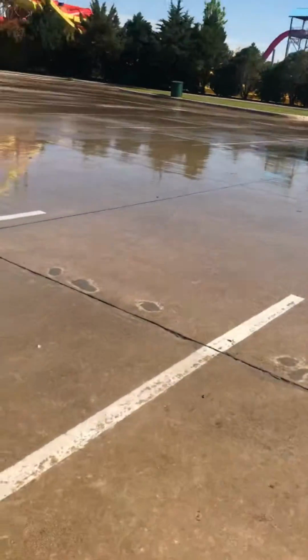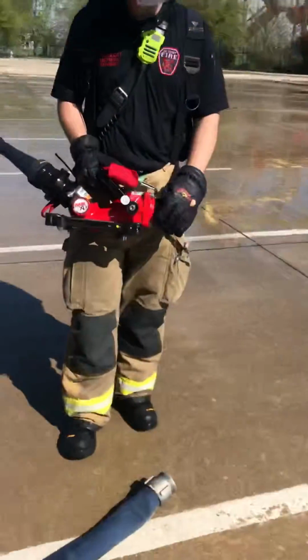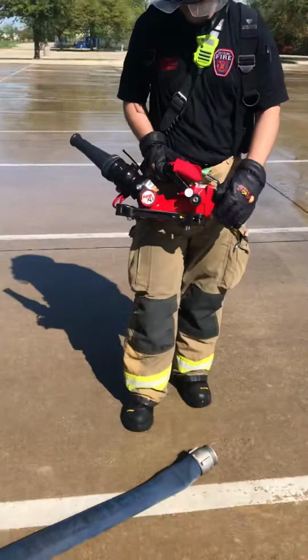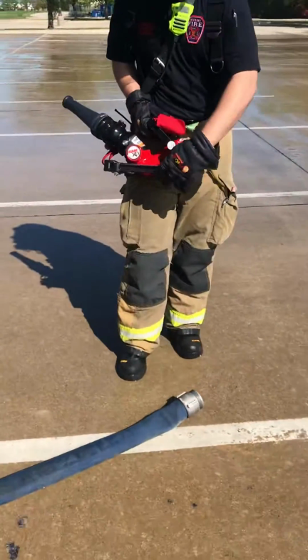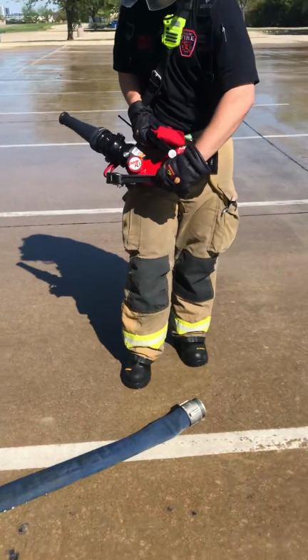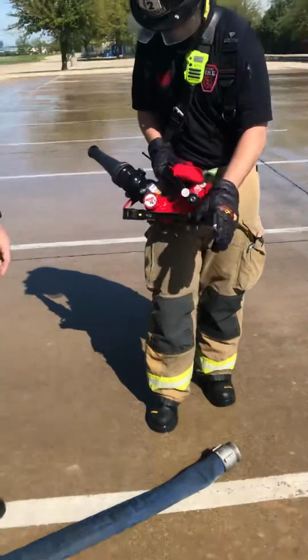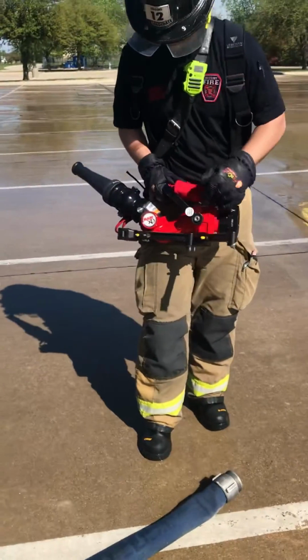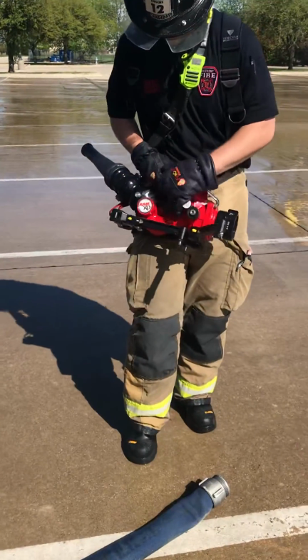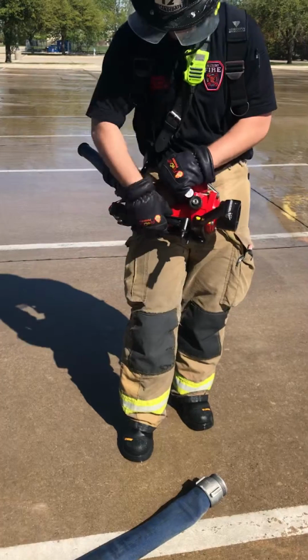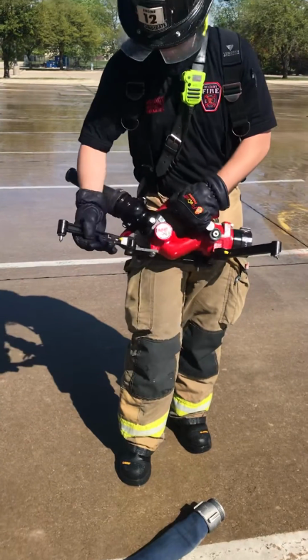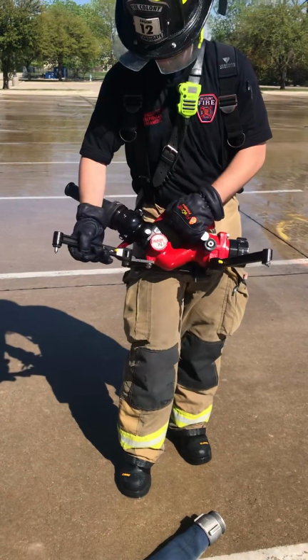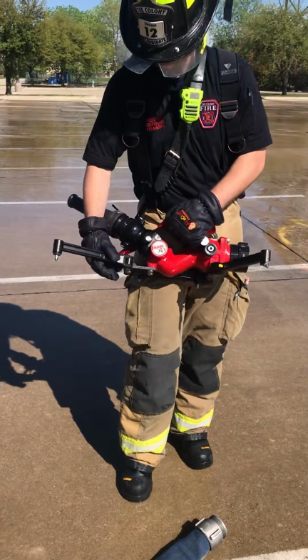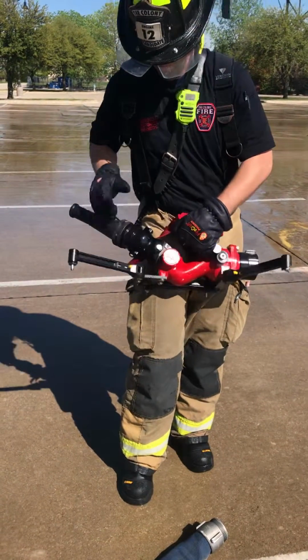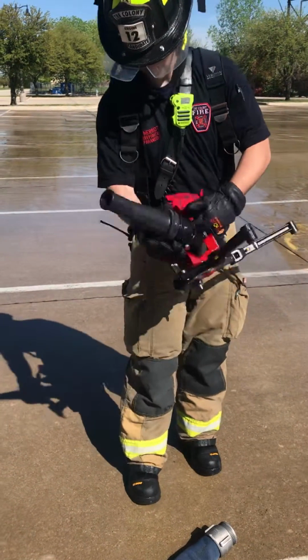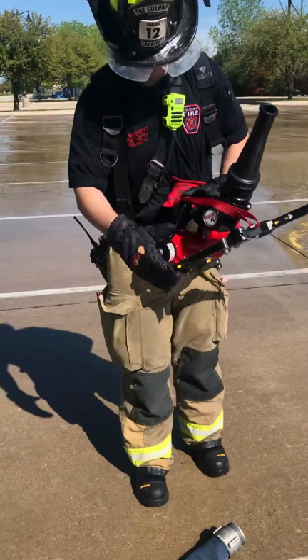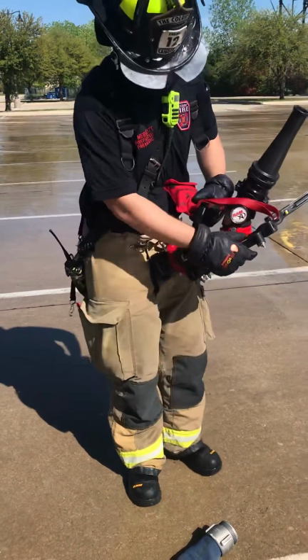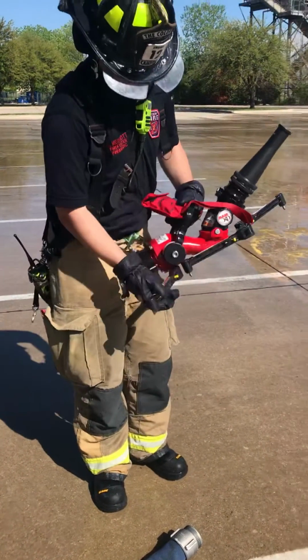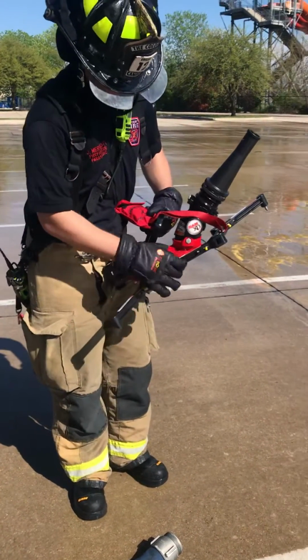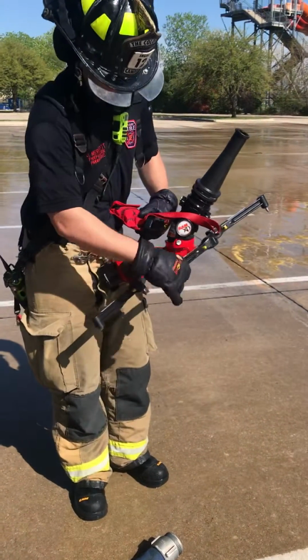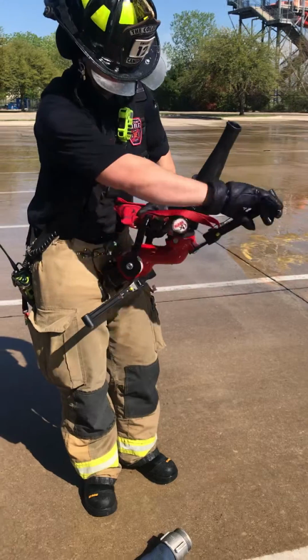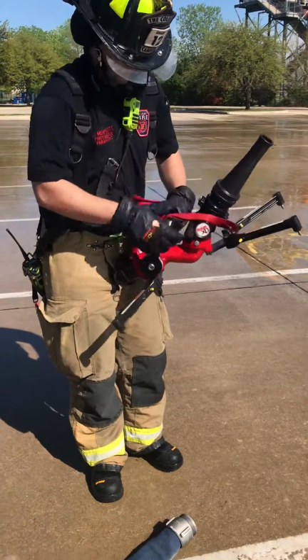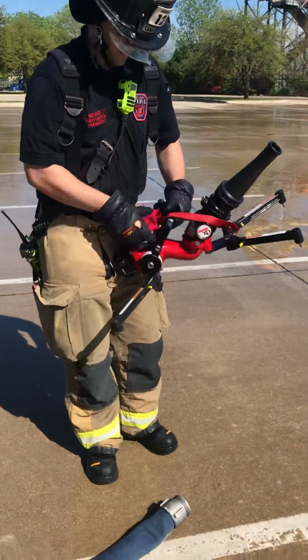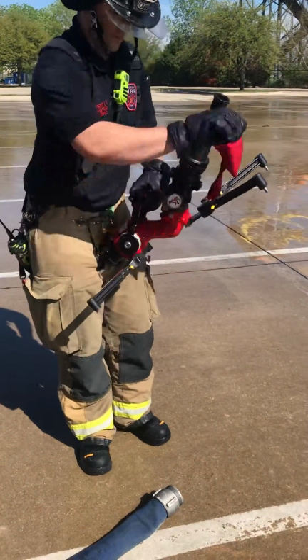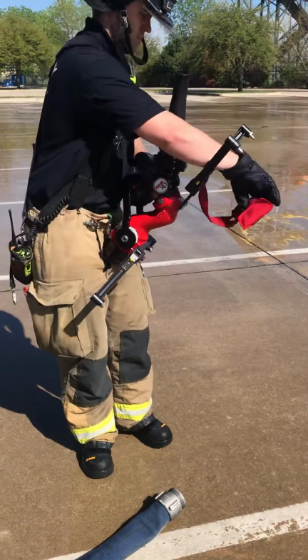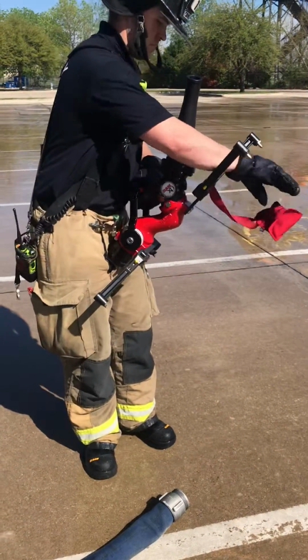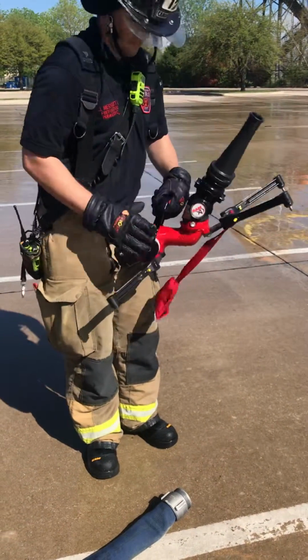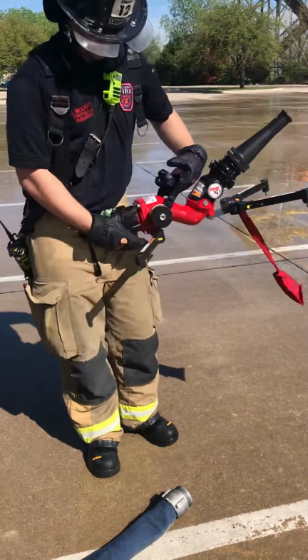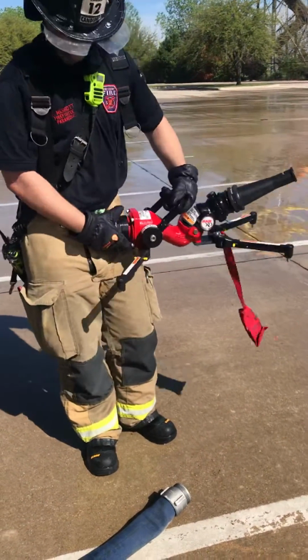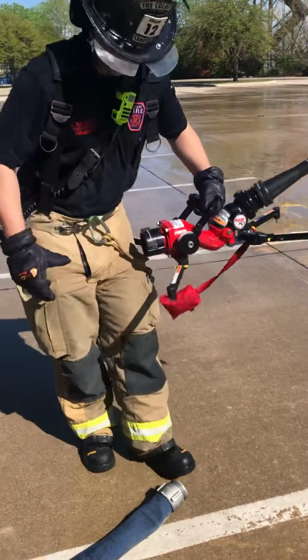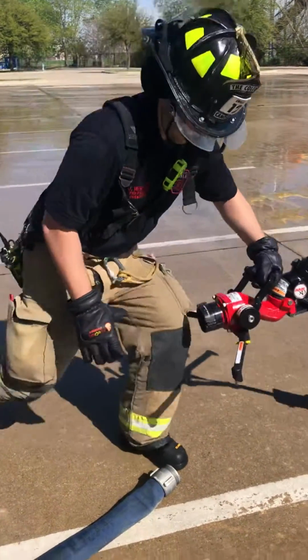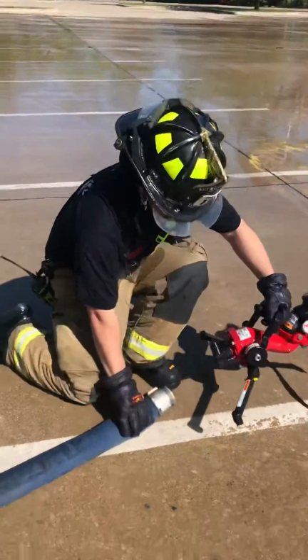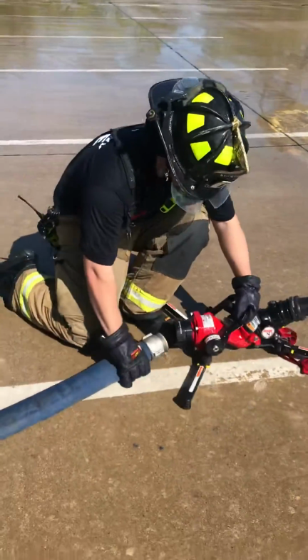The back legs are going to kick out first — you just pull them and they clip into place. Front legs kick out. He'll do the same thing on the other side, then go ahead and set it up and plug it into the two-and-a-half.